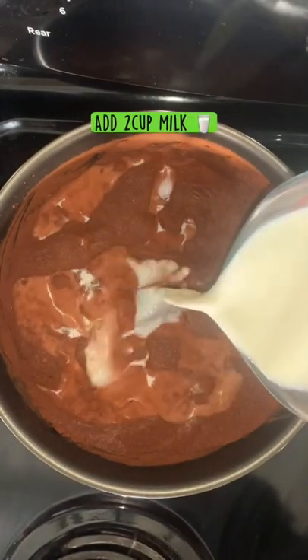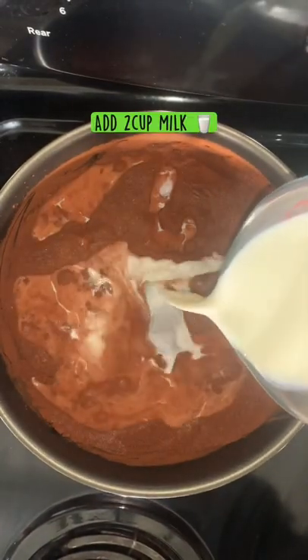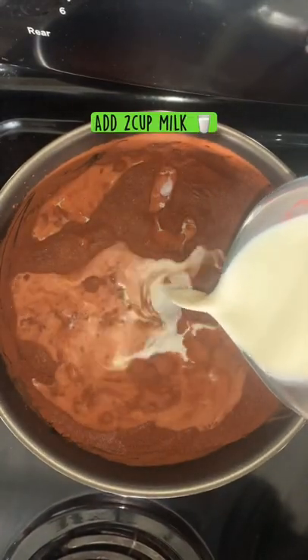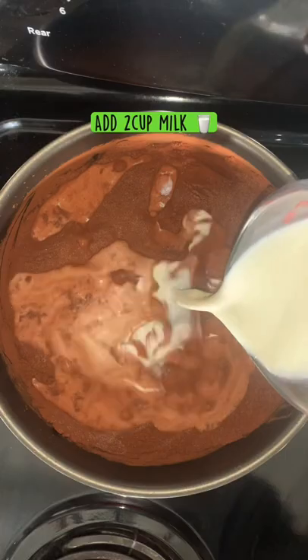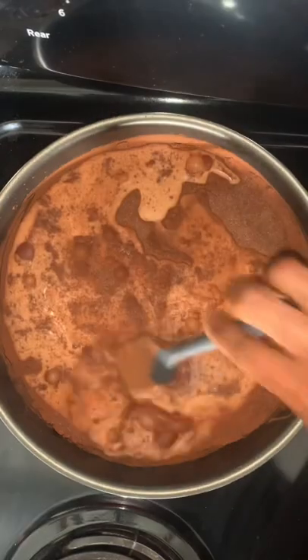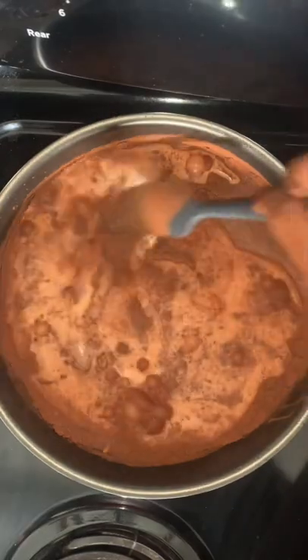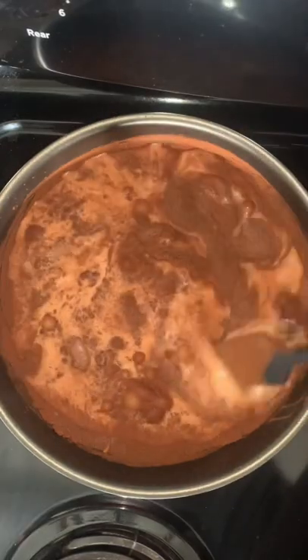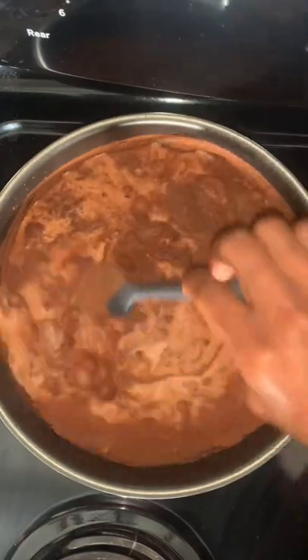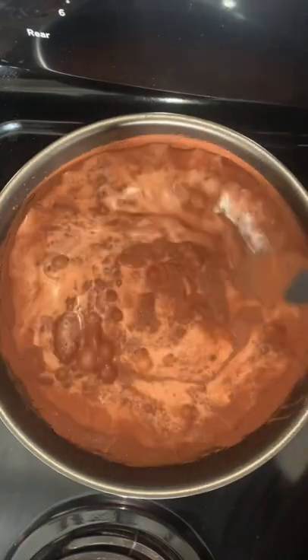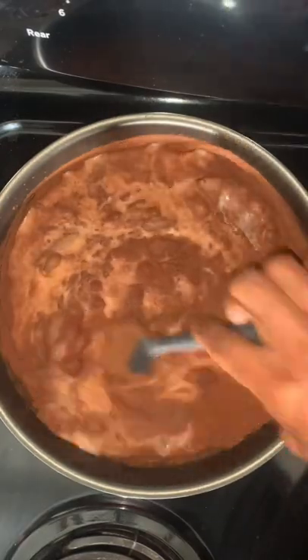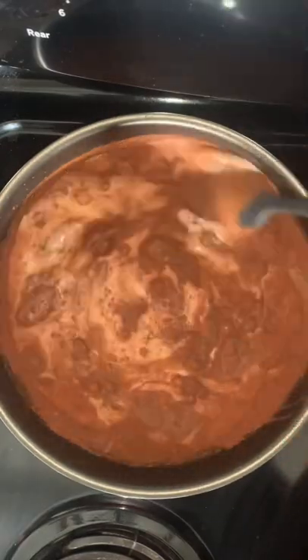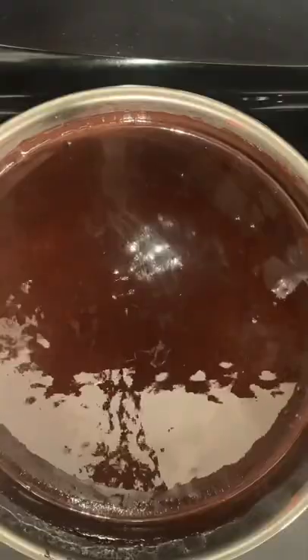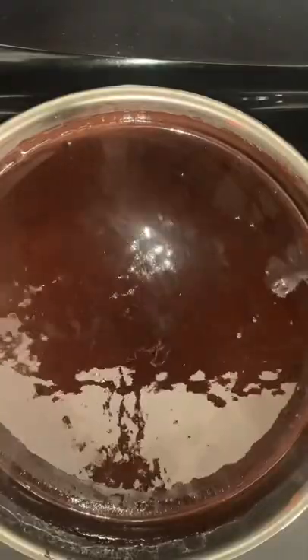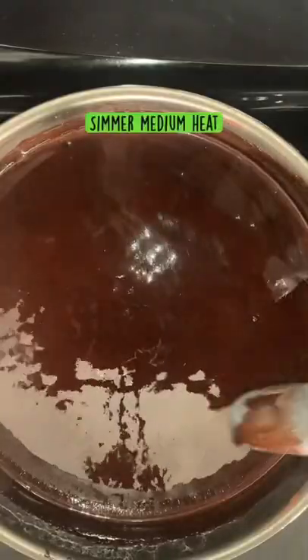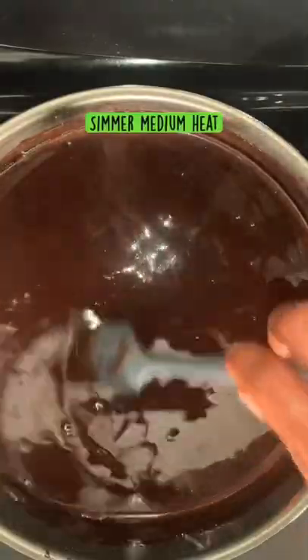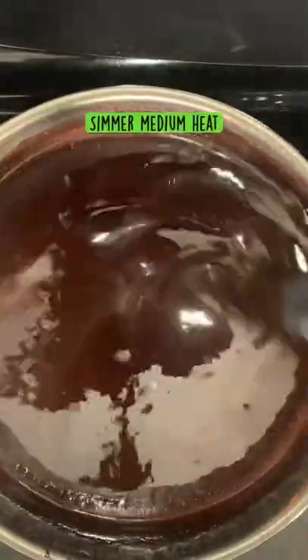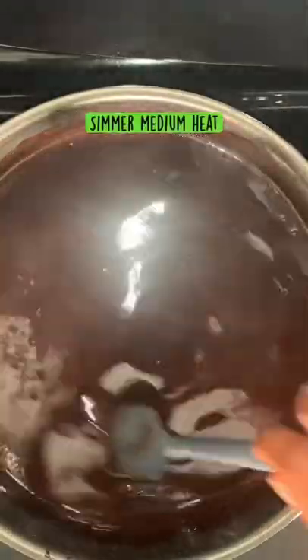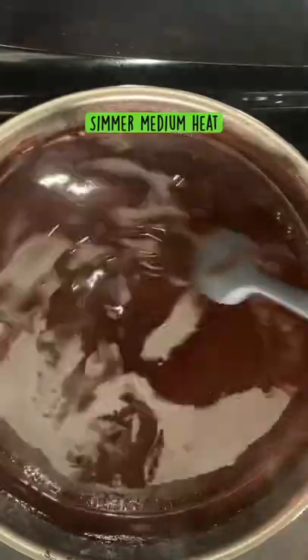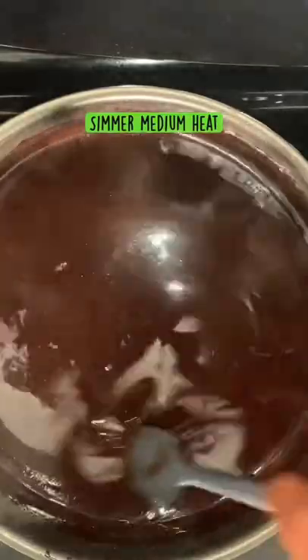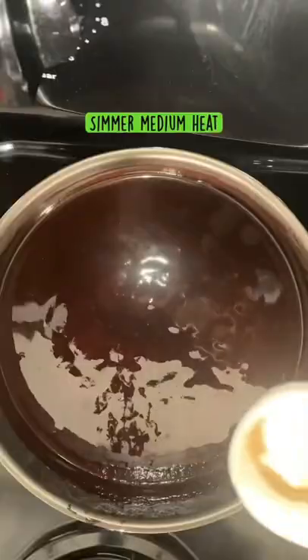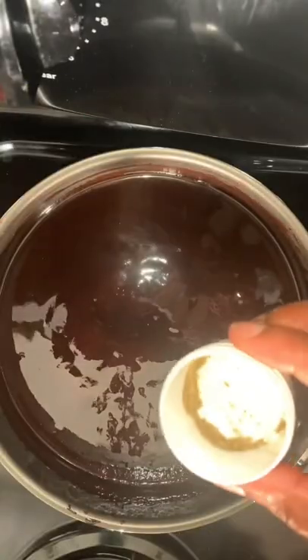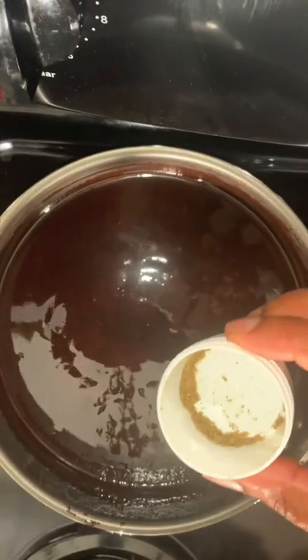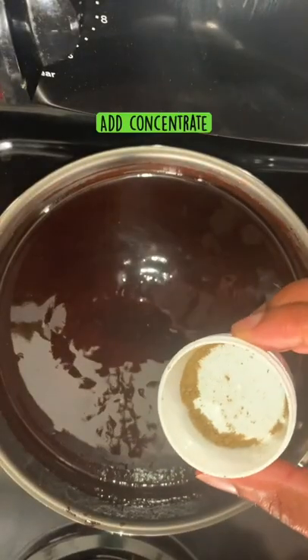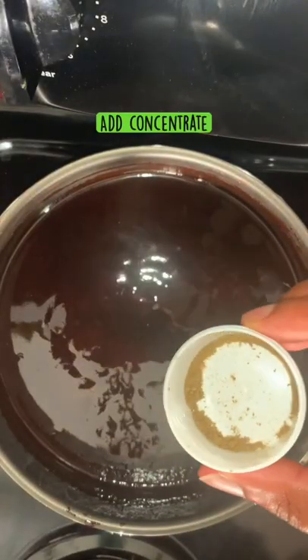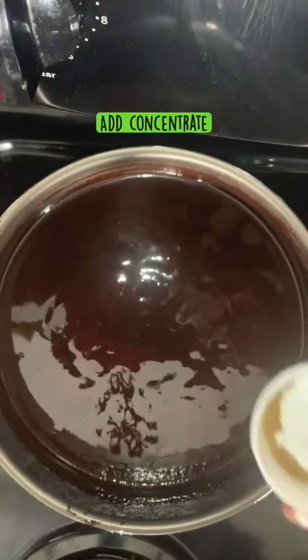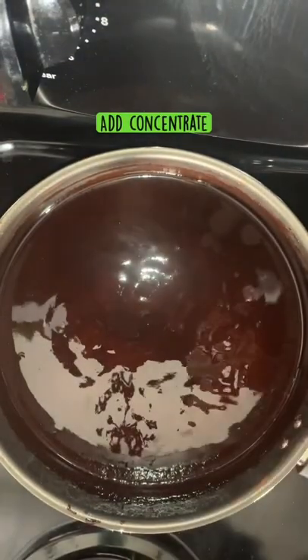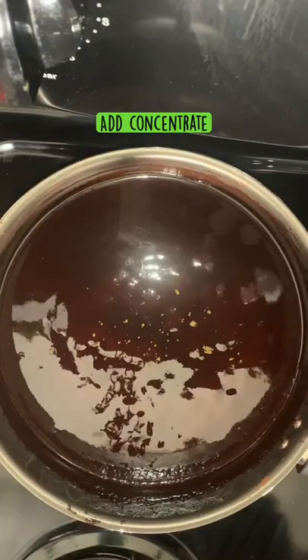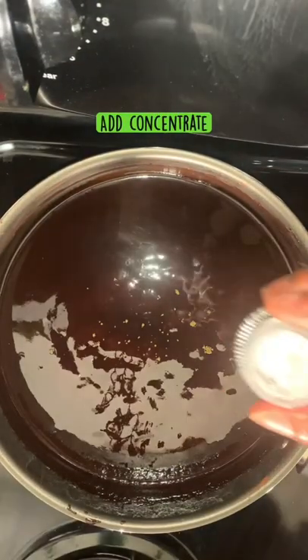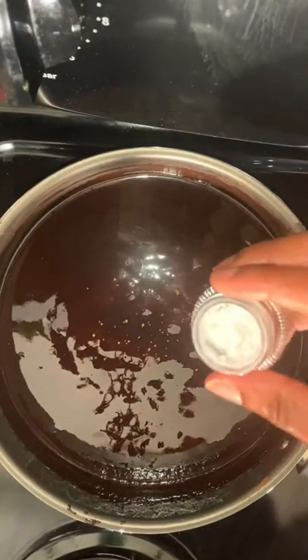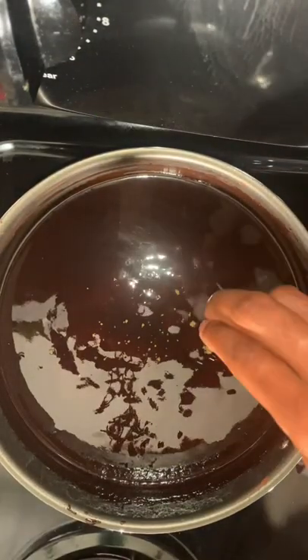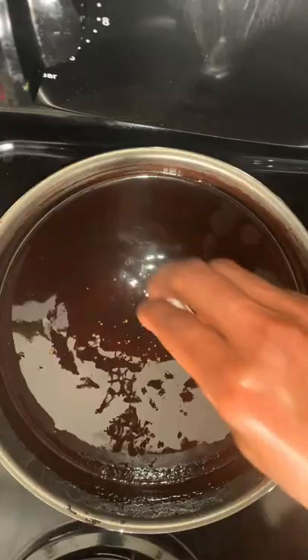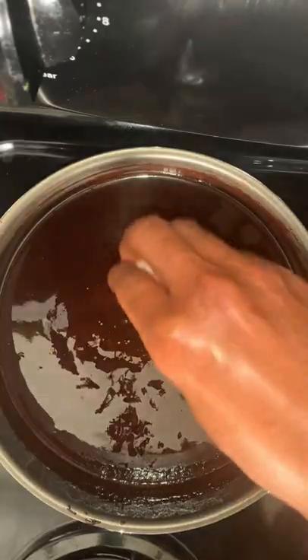Mix that as well and then let it simmer for about 20 minutes on medium heat. After about 20 minutes, turn off your stove and add your concentrate. I'm using decarb Keef and also isolate.